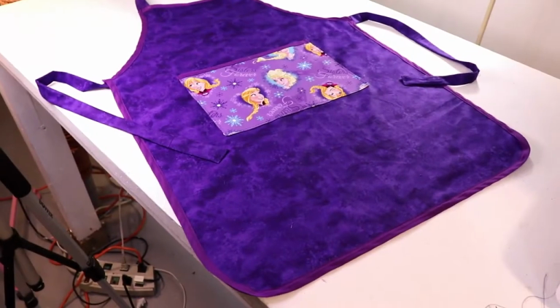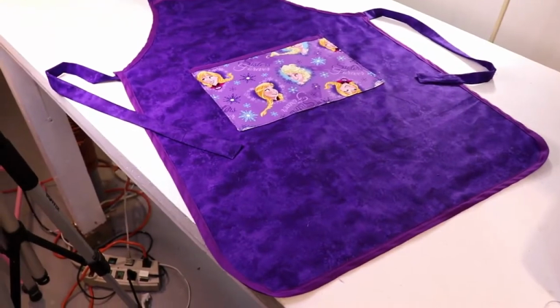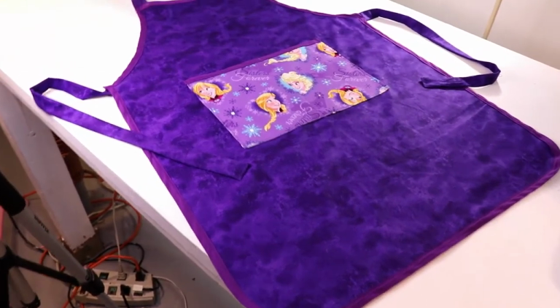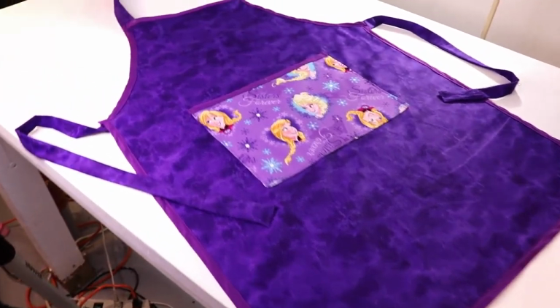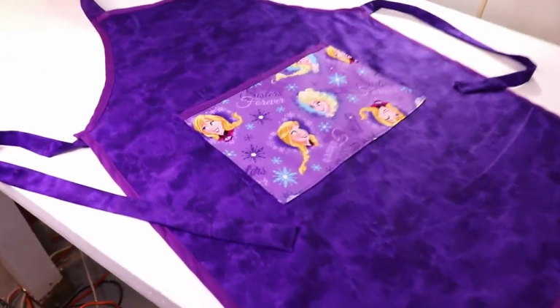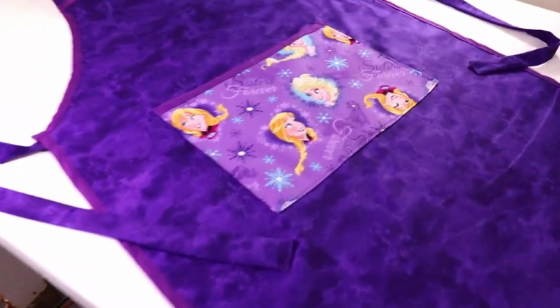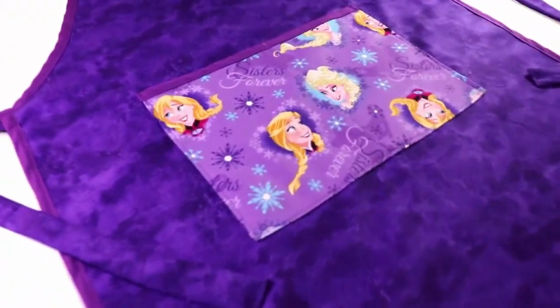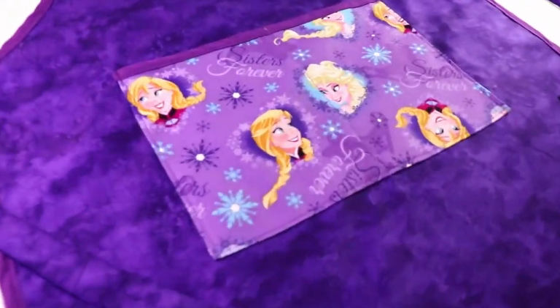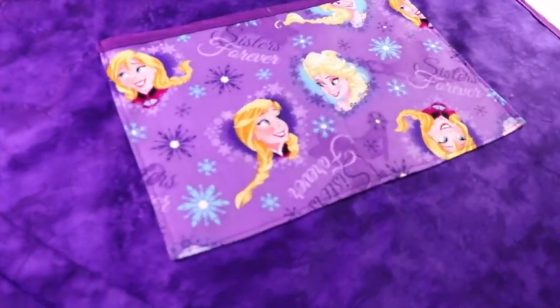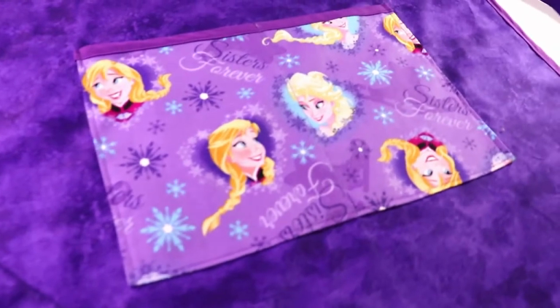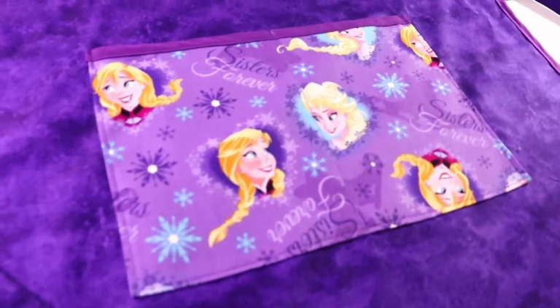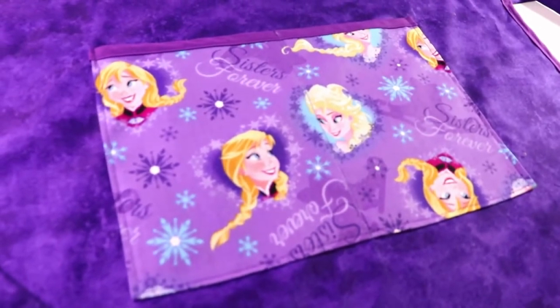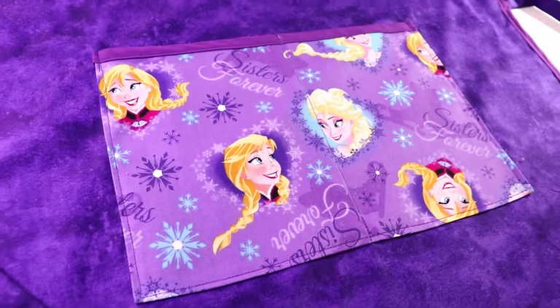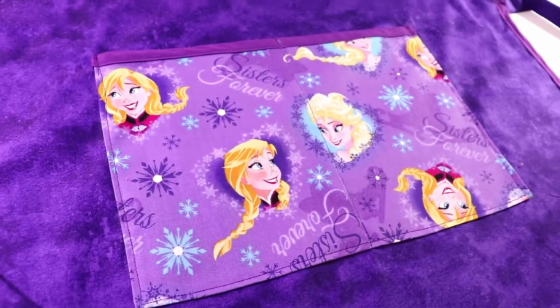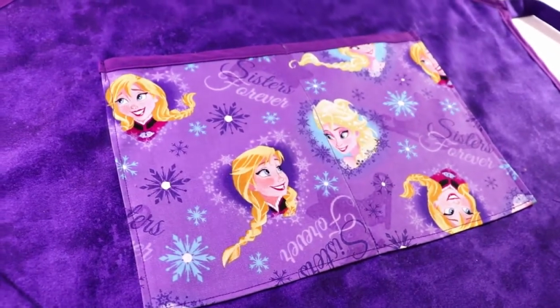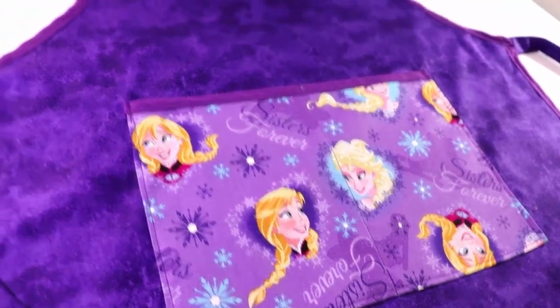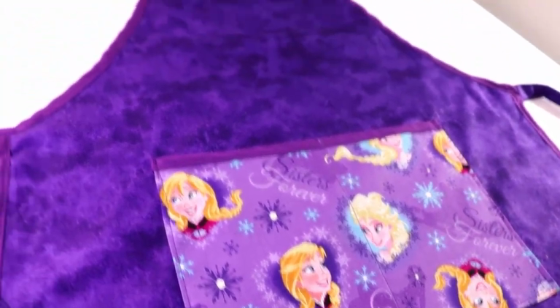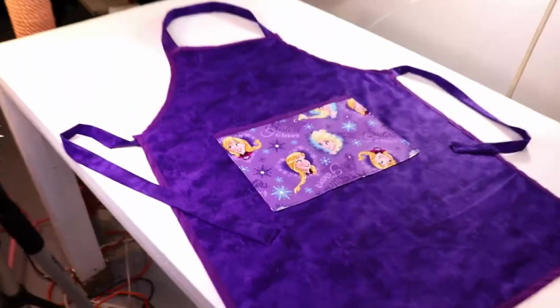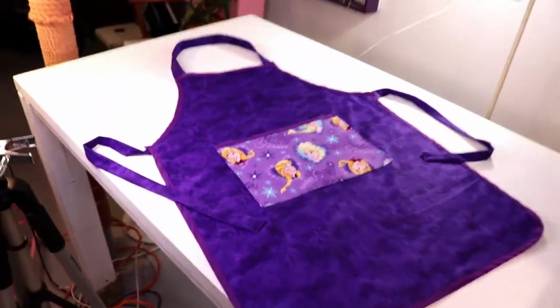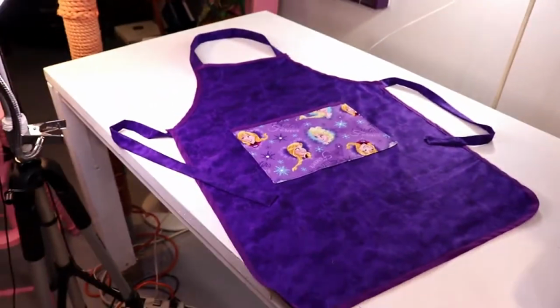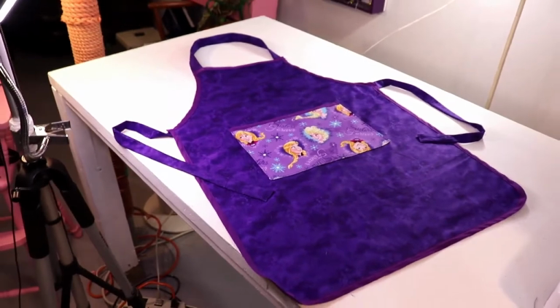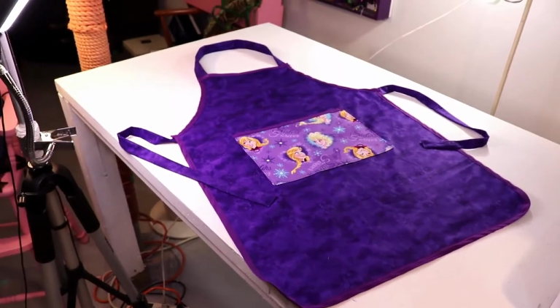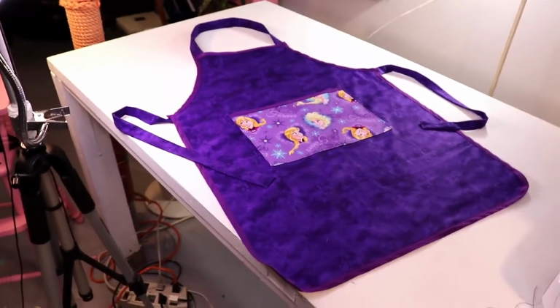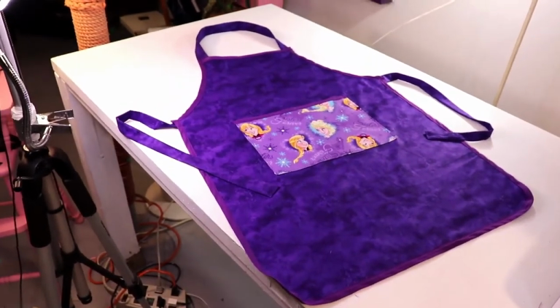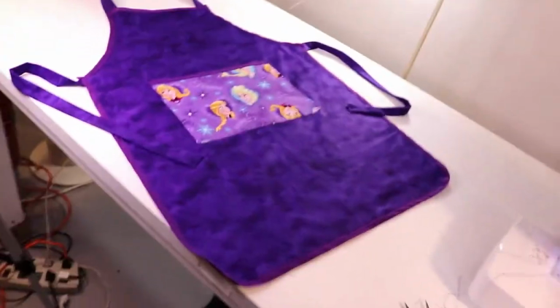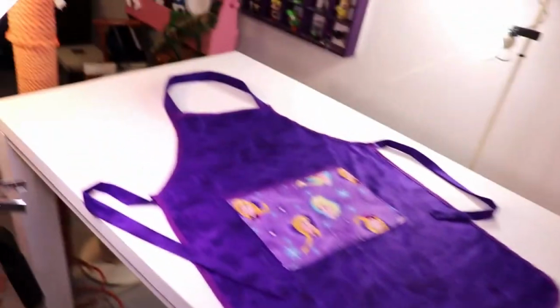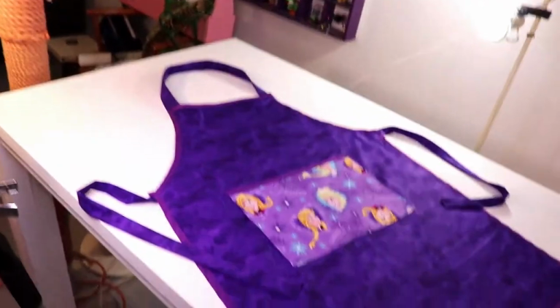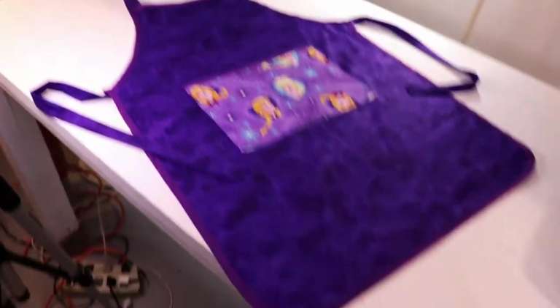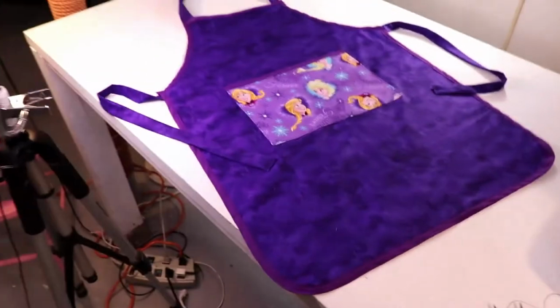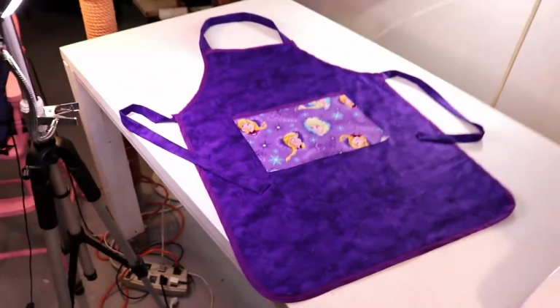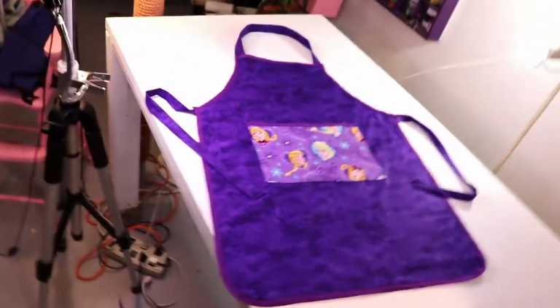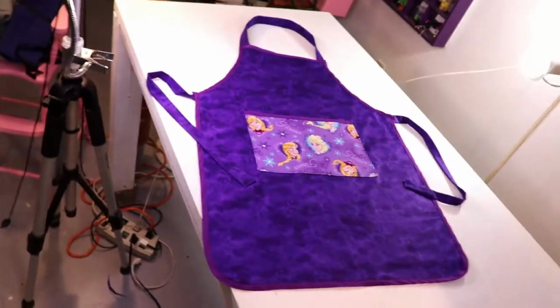Hi everyone! Welcome back to the channel! Today I'm going to try and show you how I made this Frozen themed apron. Of course you can change the color, prints, and make it whatever color or pattern you like. So come join me at my craft table.